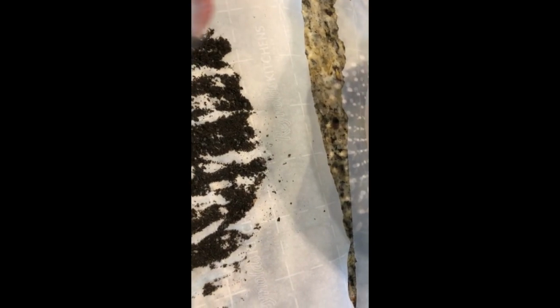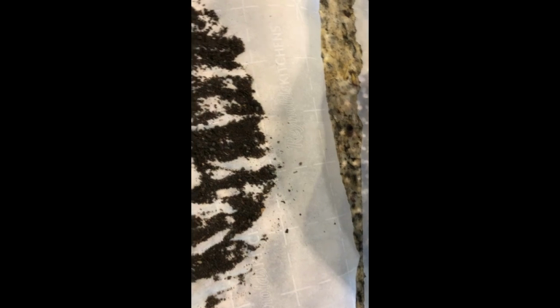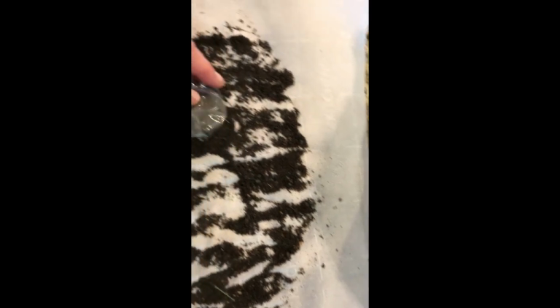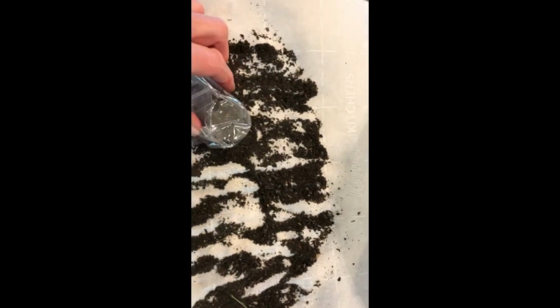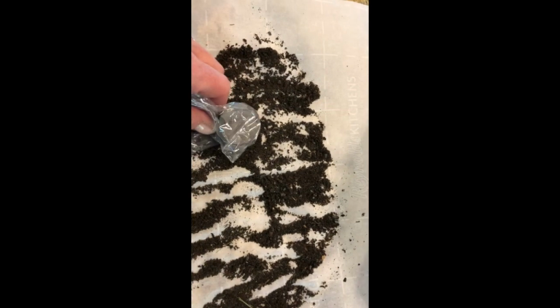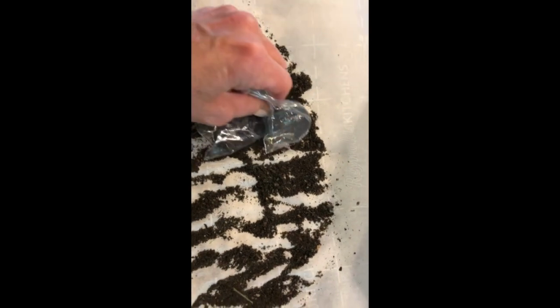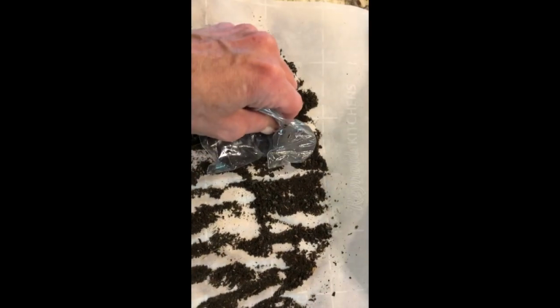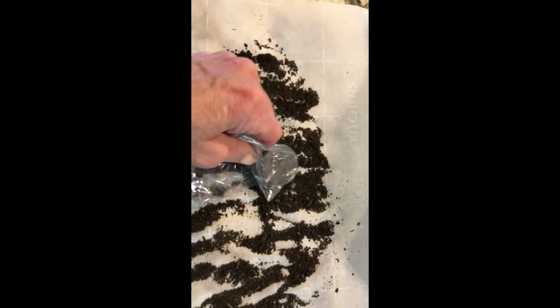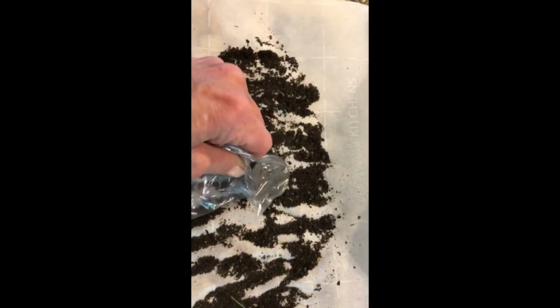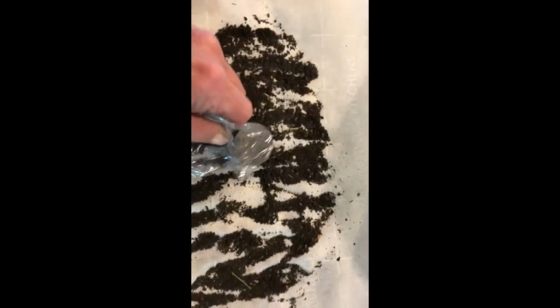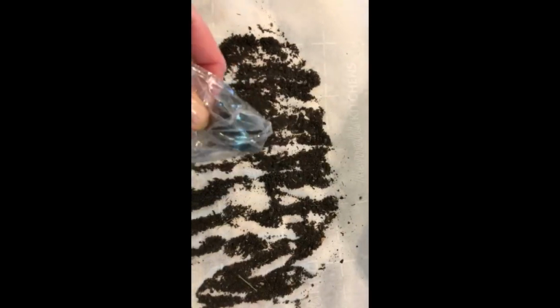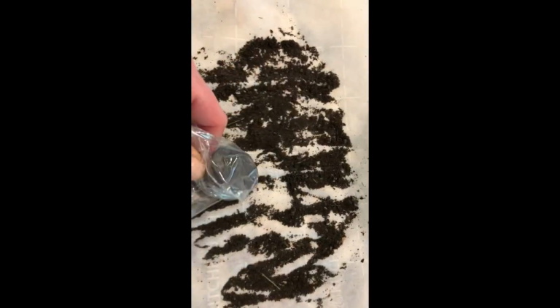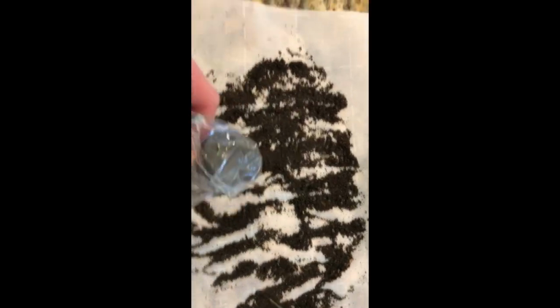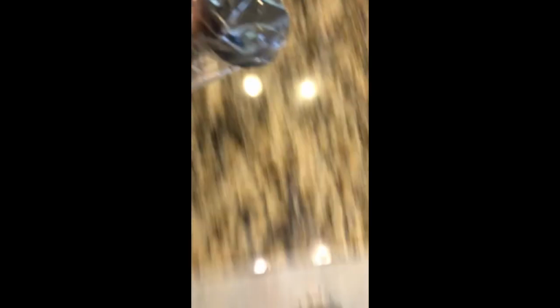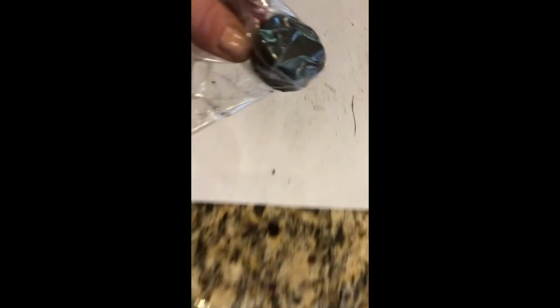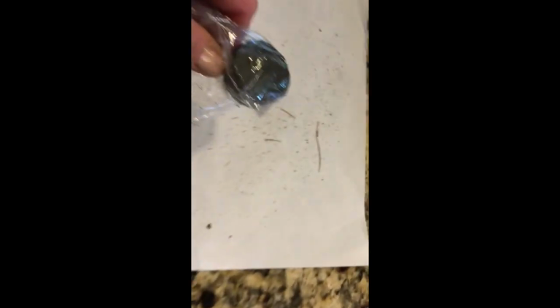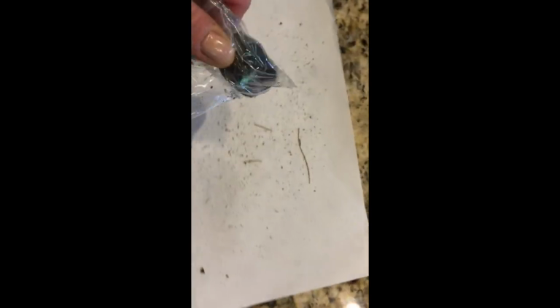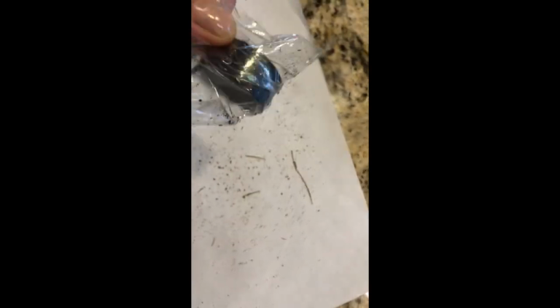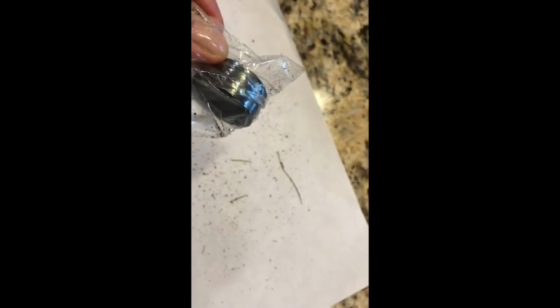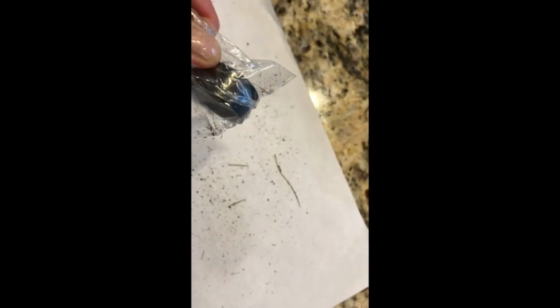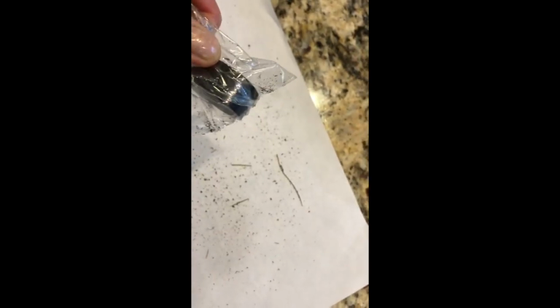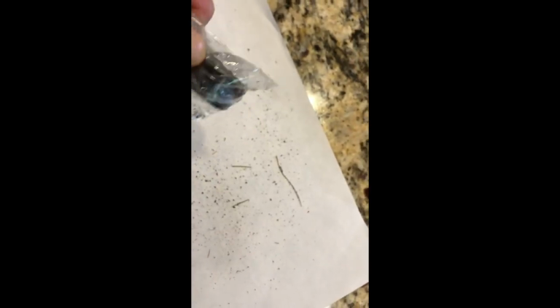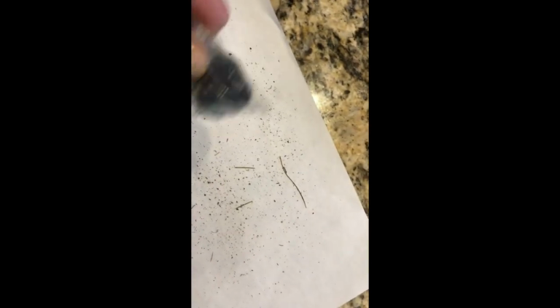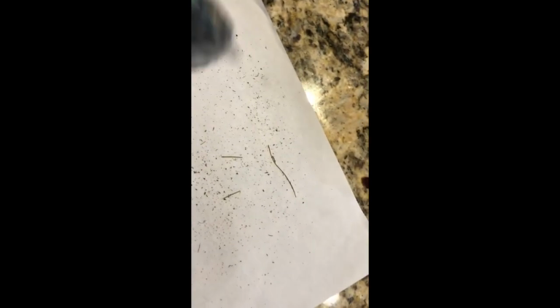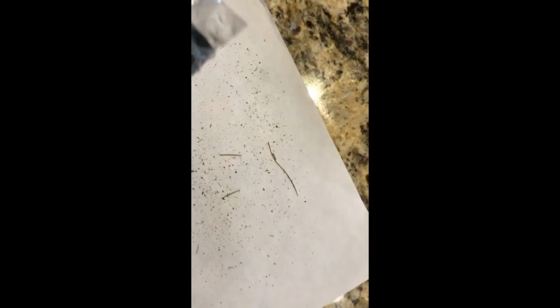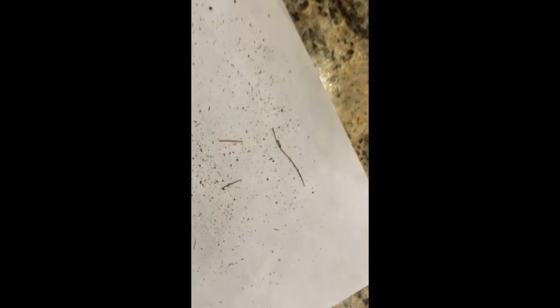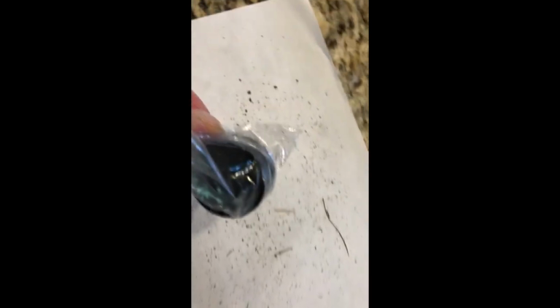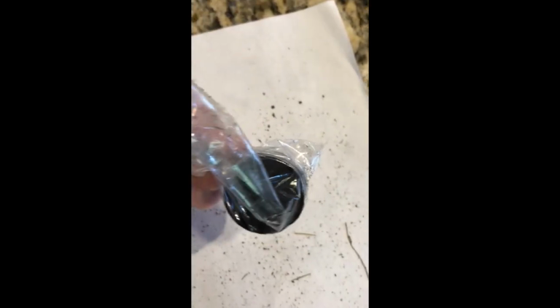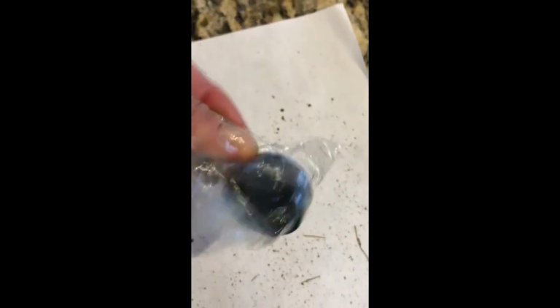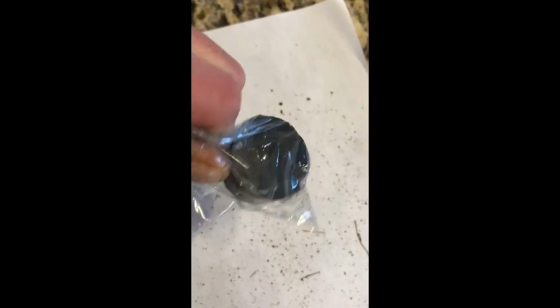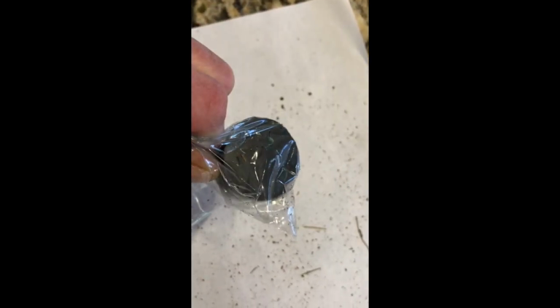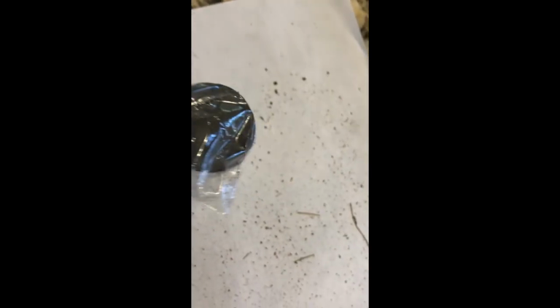I just dragged my magnet along and scooped up, and then I took it over to a white piece of paper and I took the magnet out of the bag and tried to get all the little particles. Mostly they were sticking due to static.